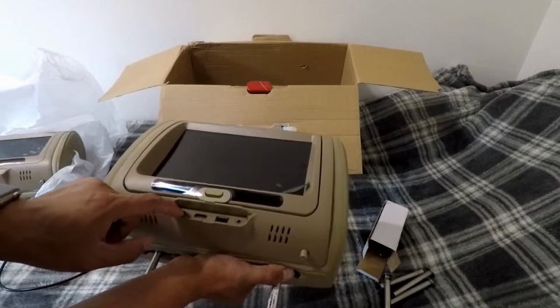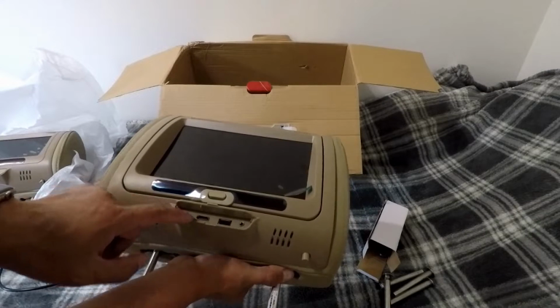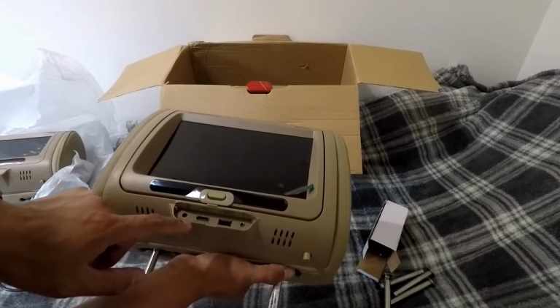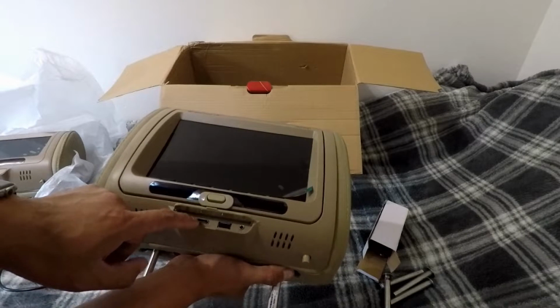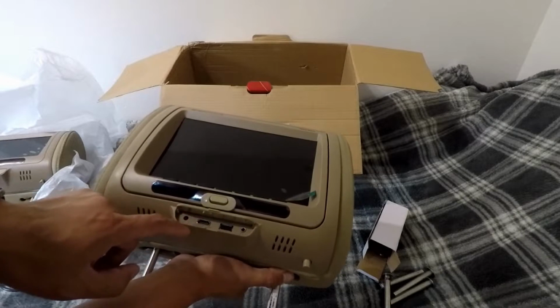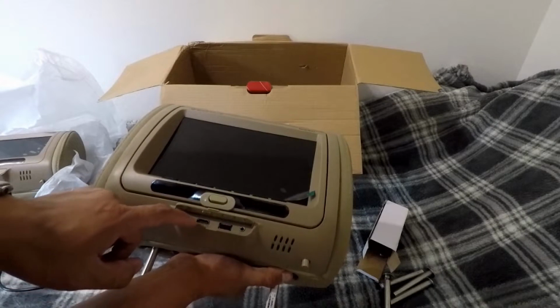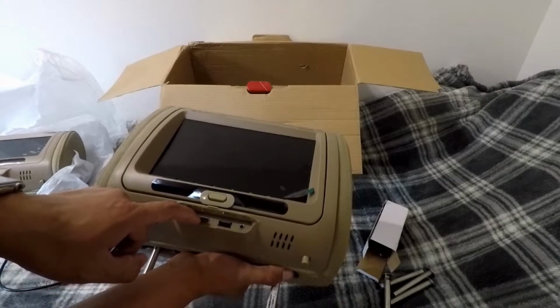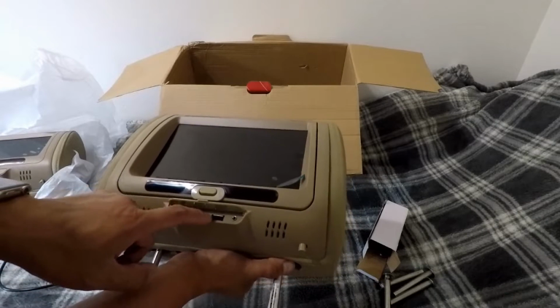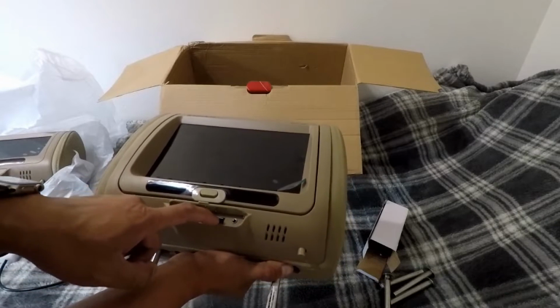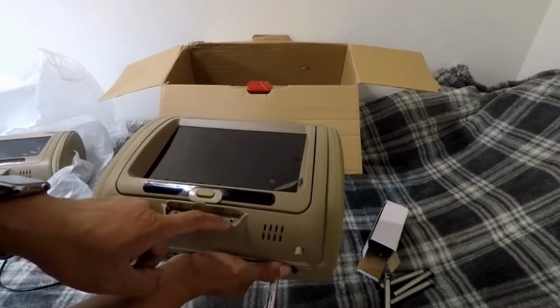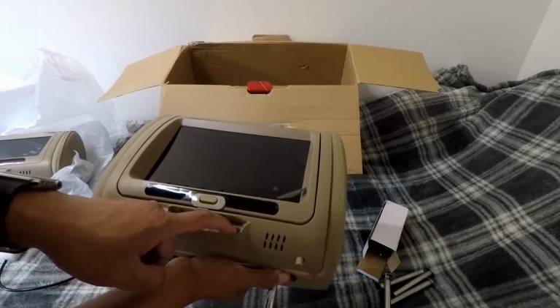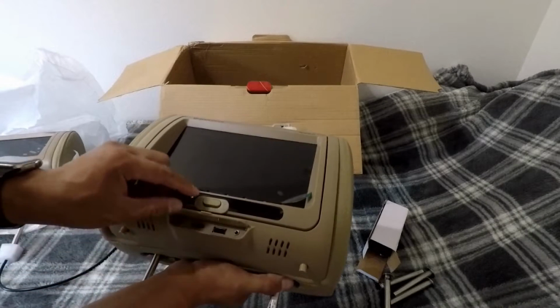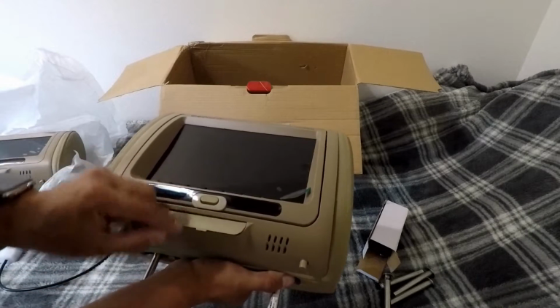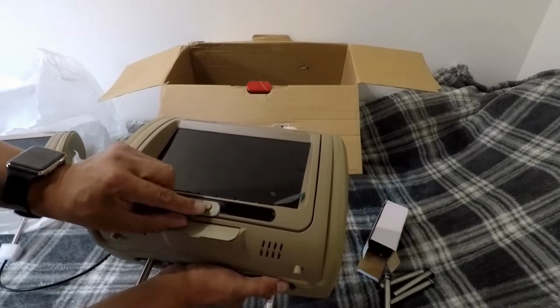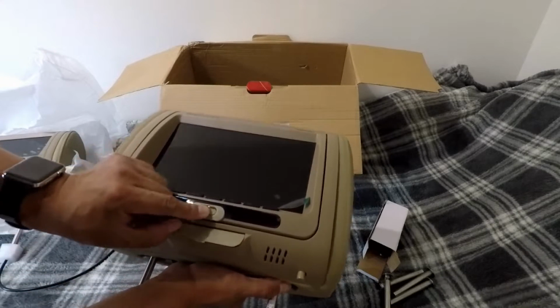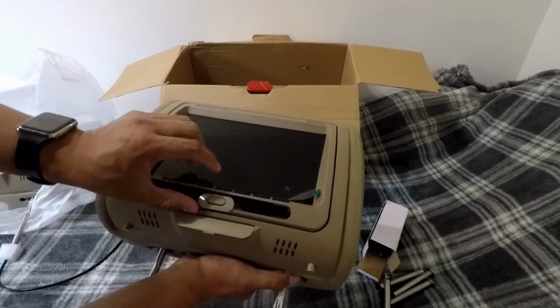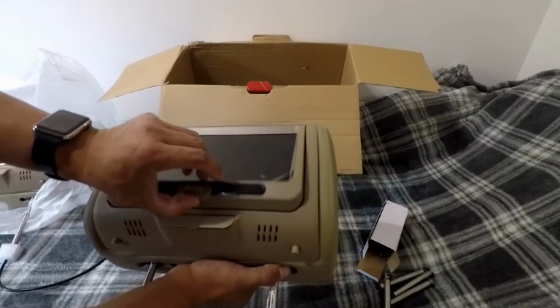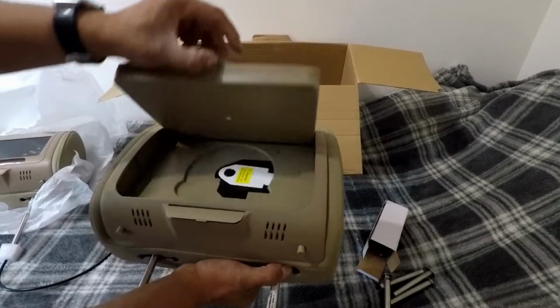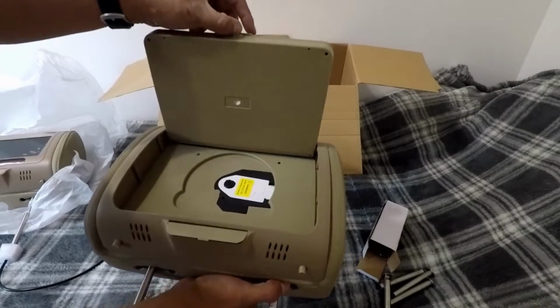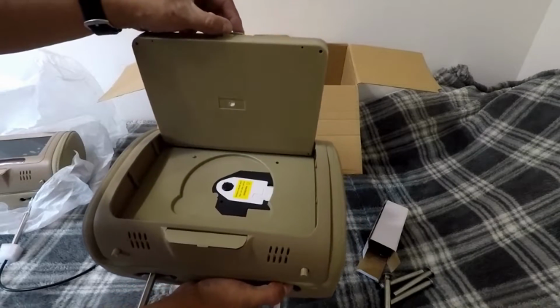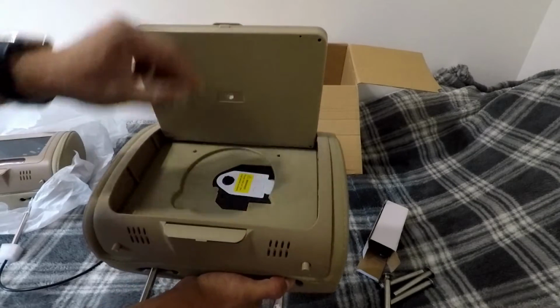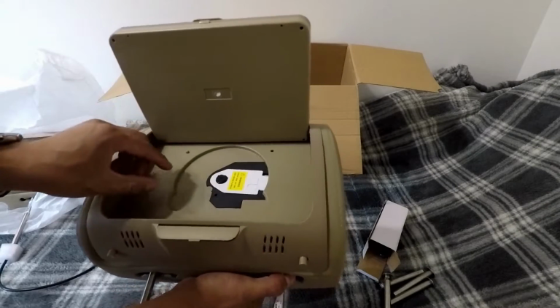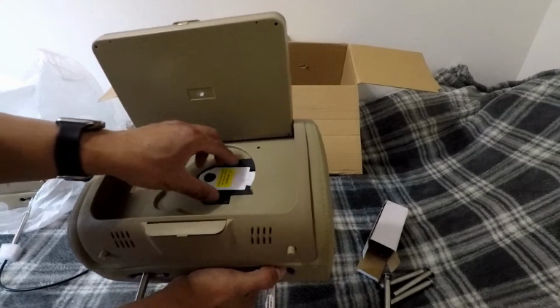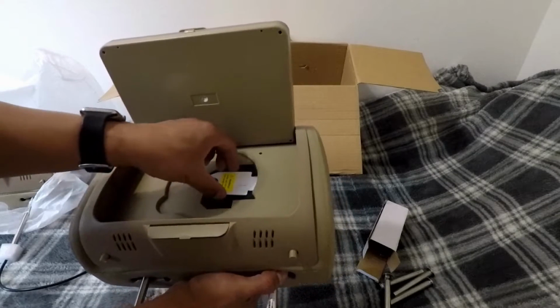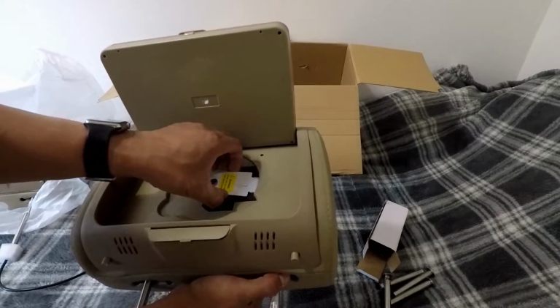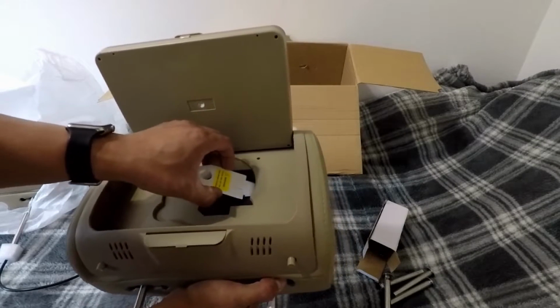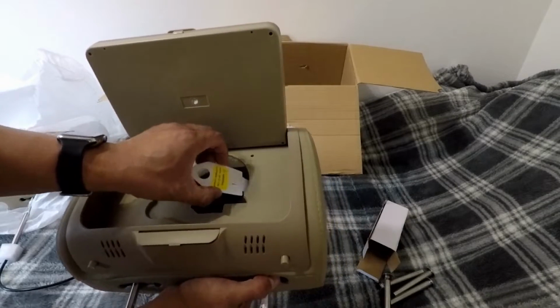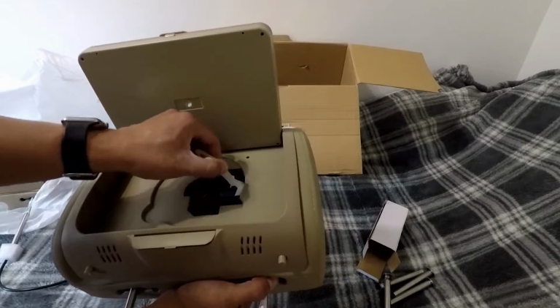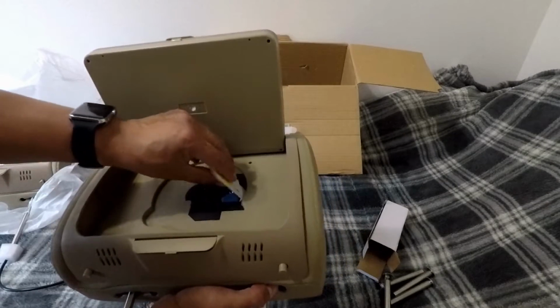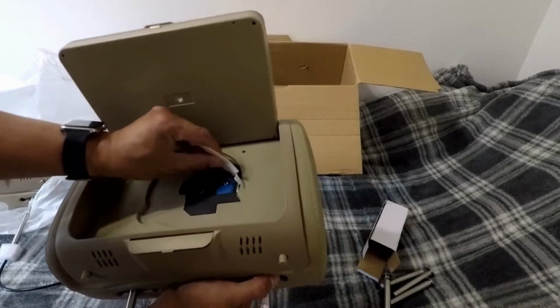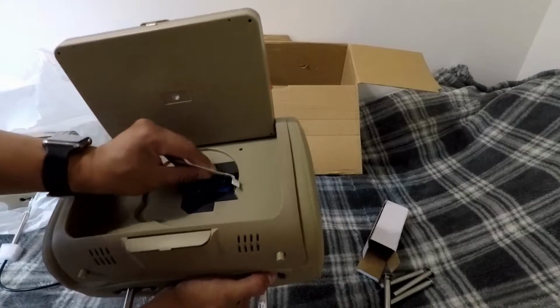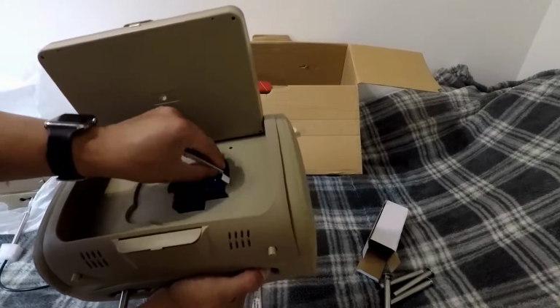Aux in, HDMI, USB, headphones. Press this and it opens up. I'm going to go ahead and remove the protective covering now so I don't forget.